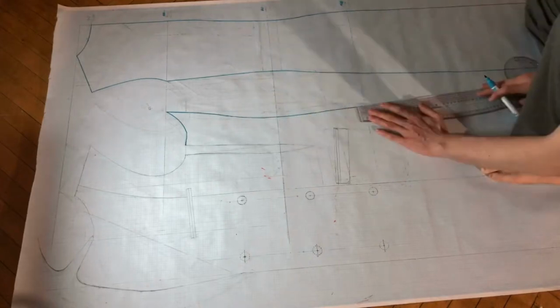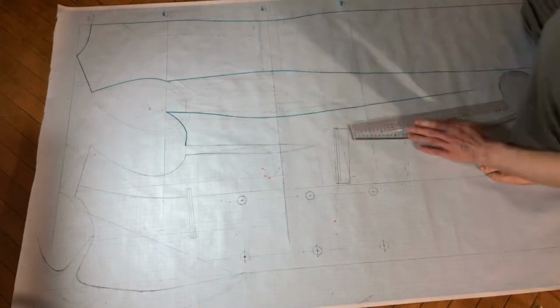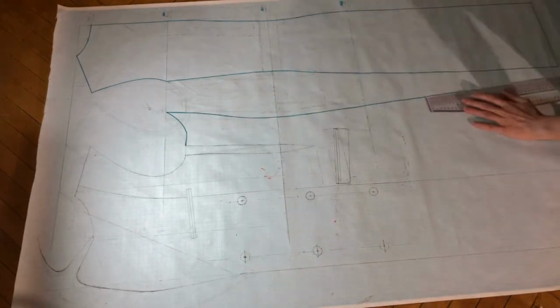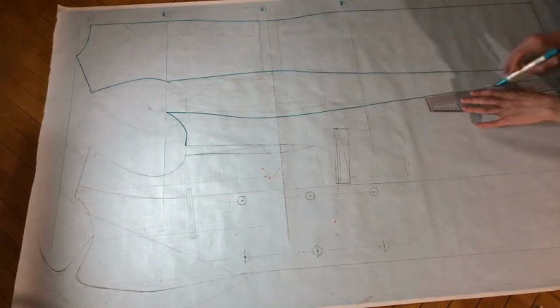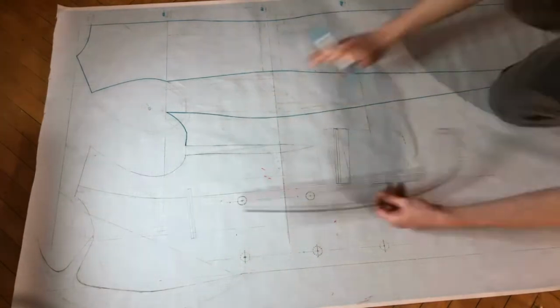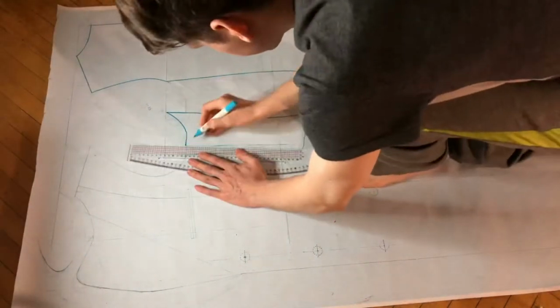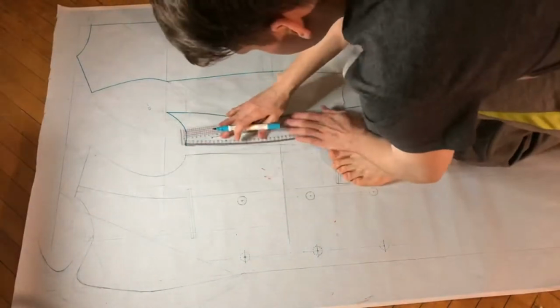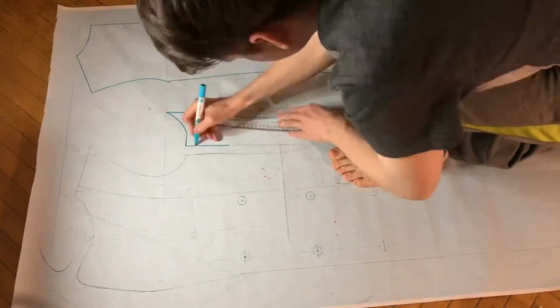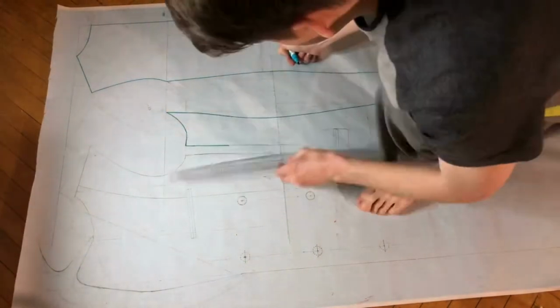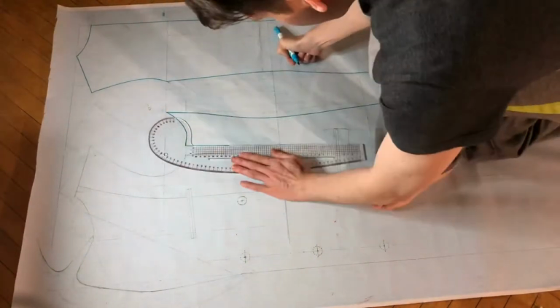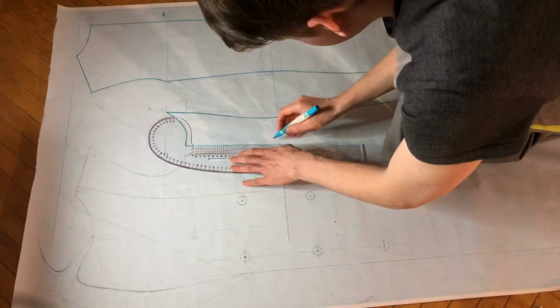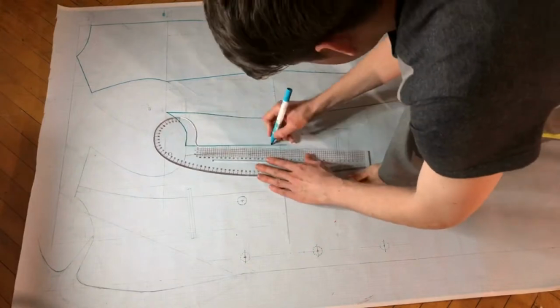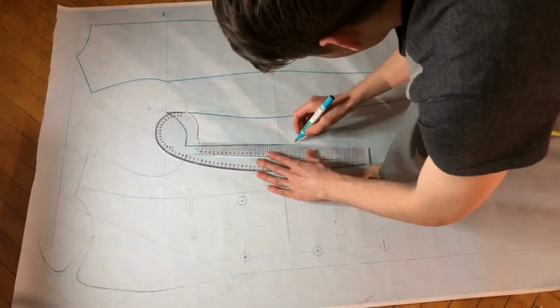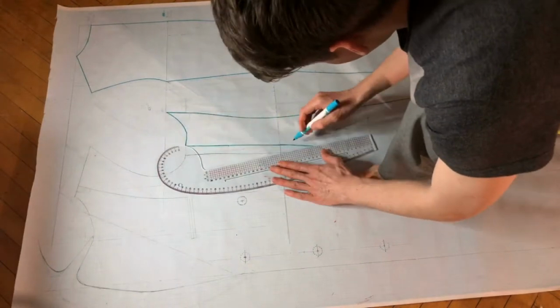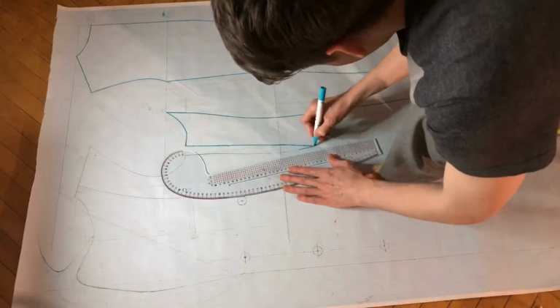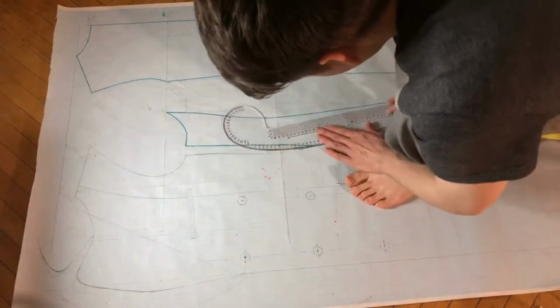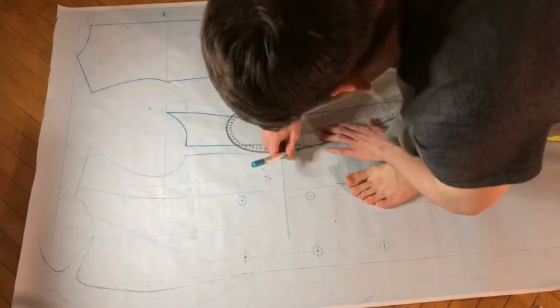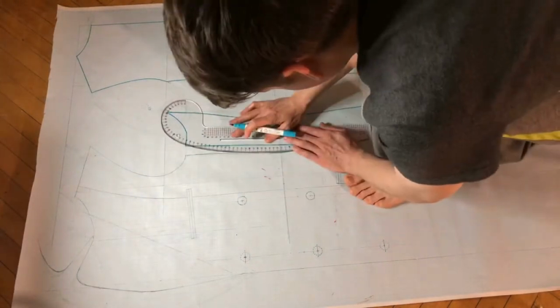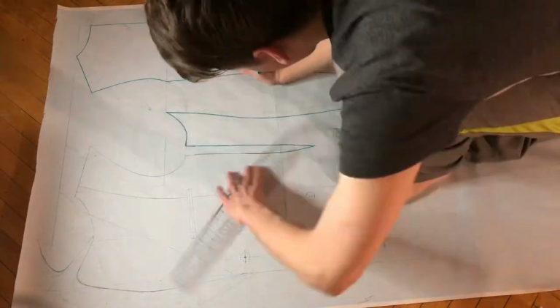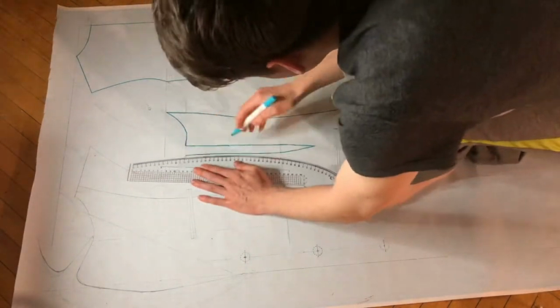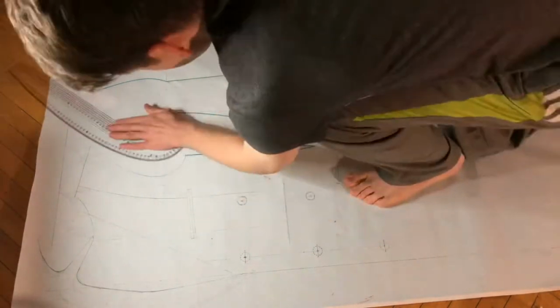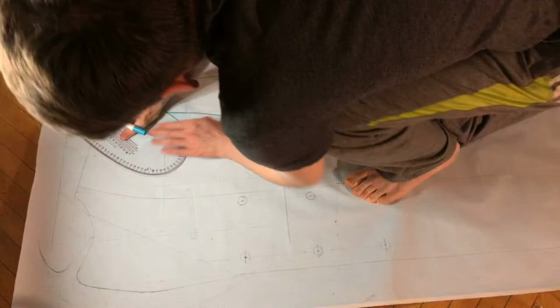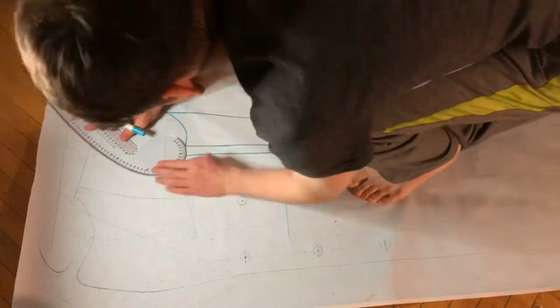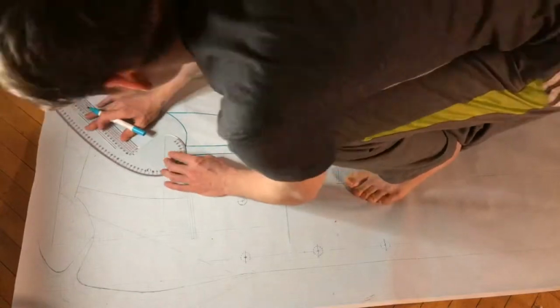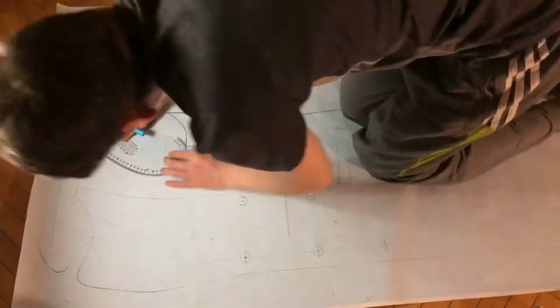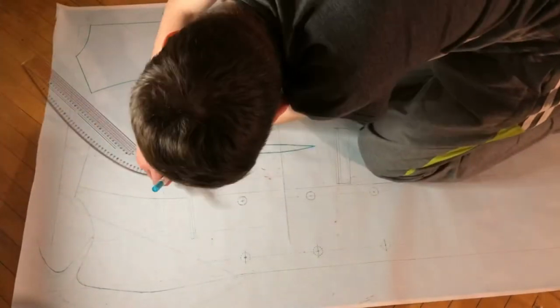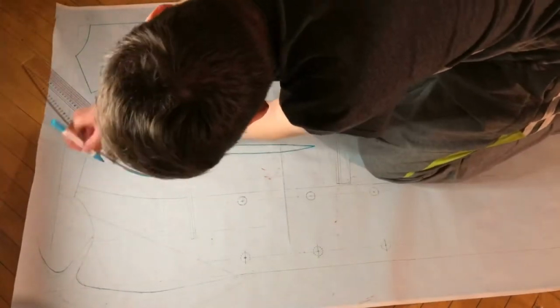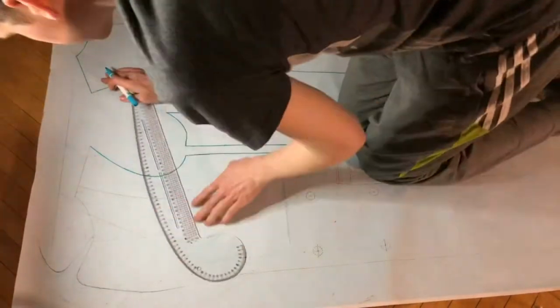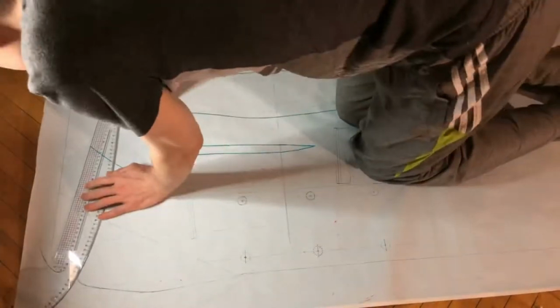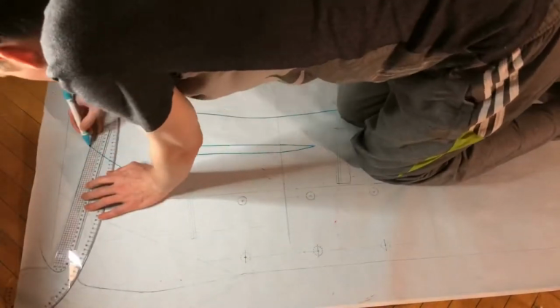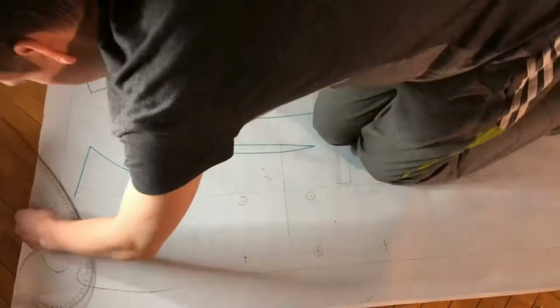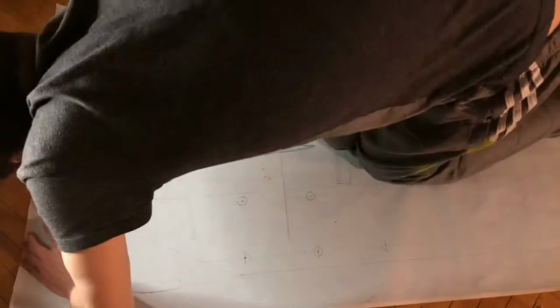I decided that I'm not going to go through the way I drafted the pattern for this particular coat, because first I just don't even know if anybody's interested, and second this is the first thing I ever drafted and I'm just not good enough.